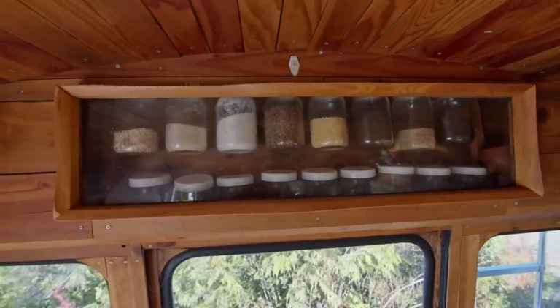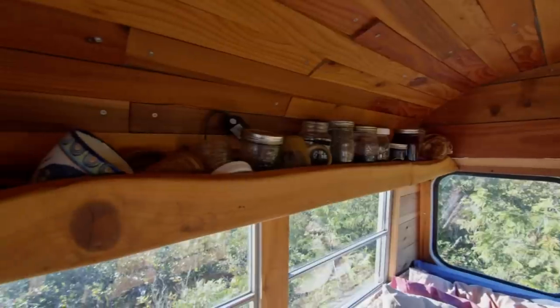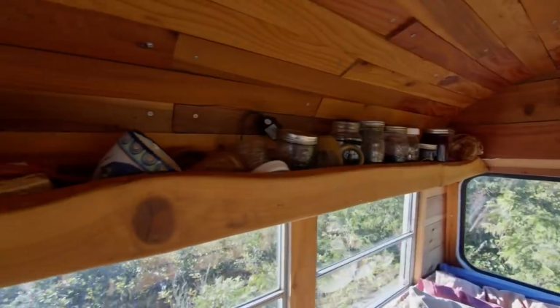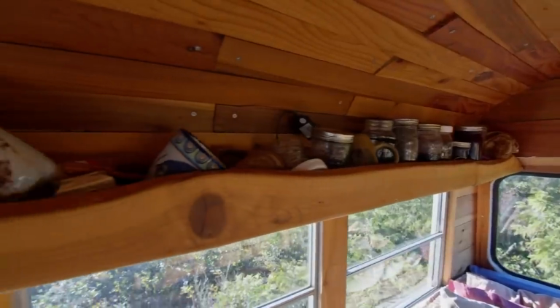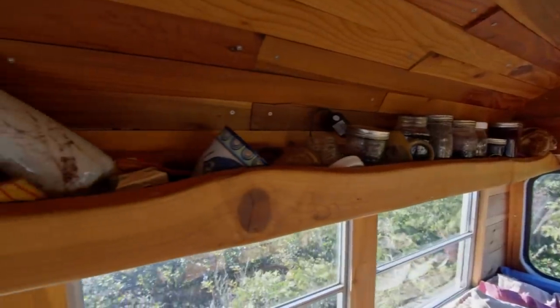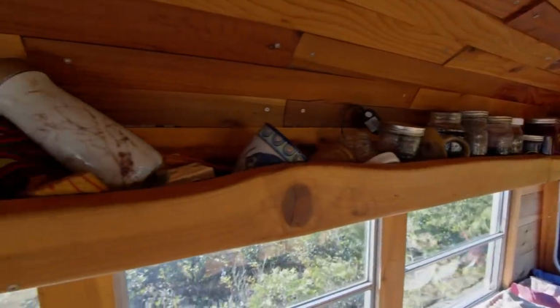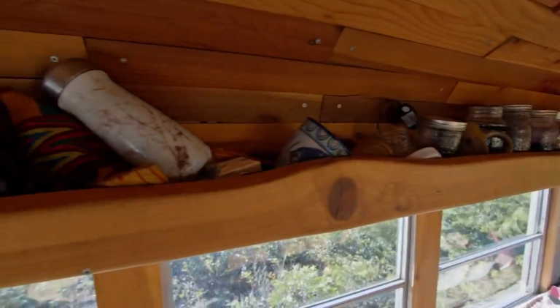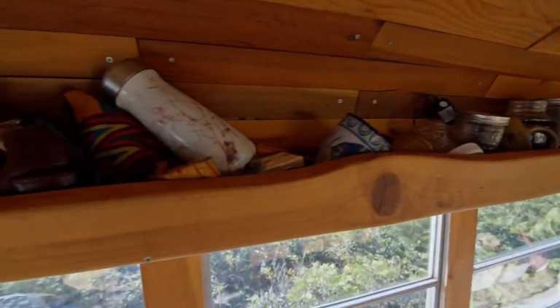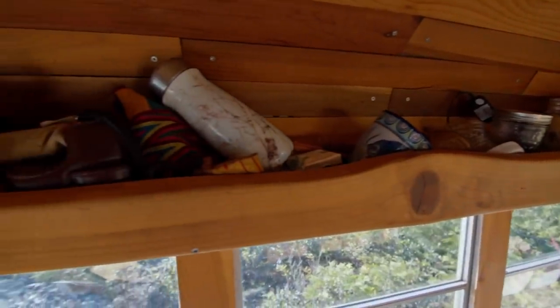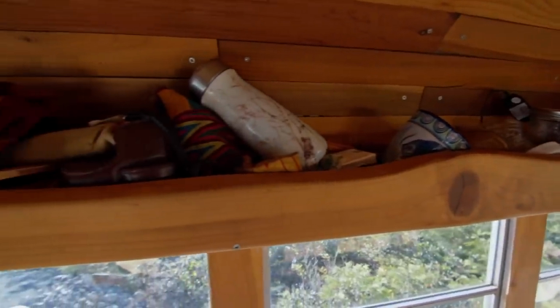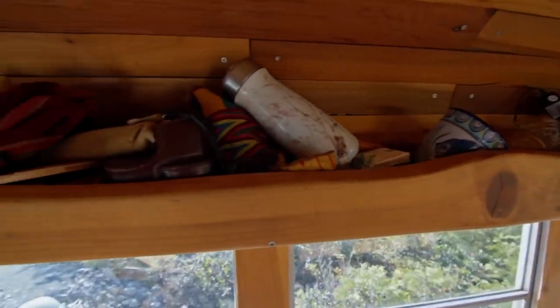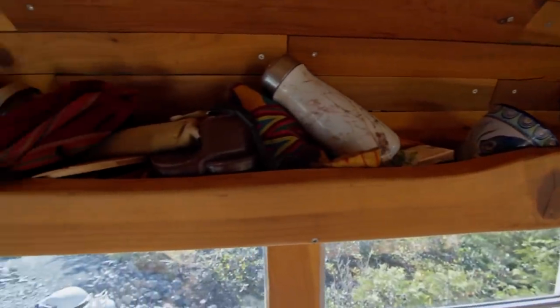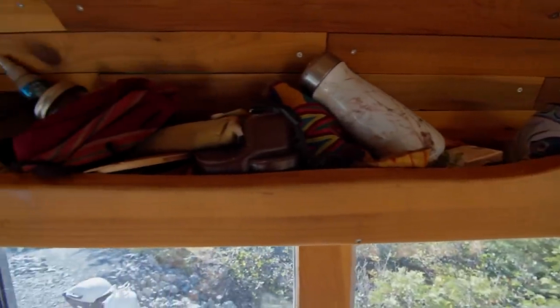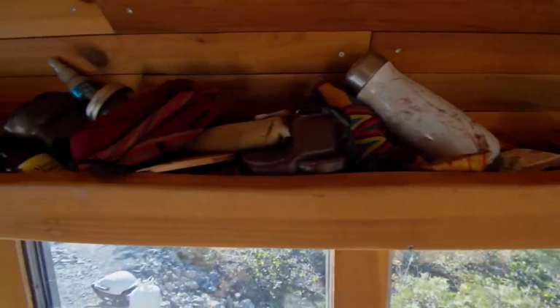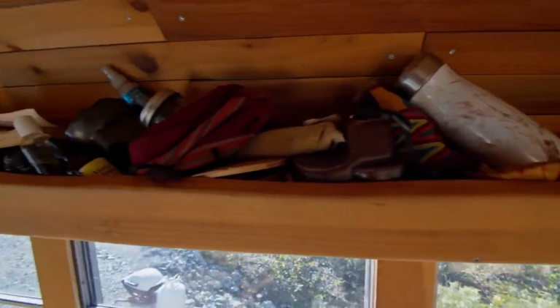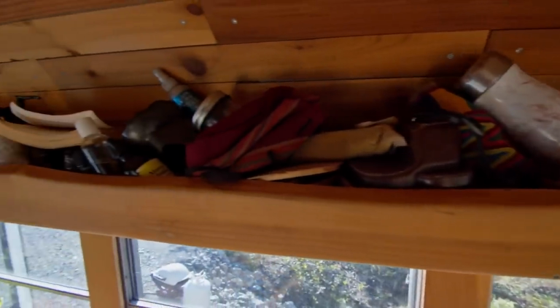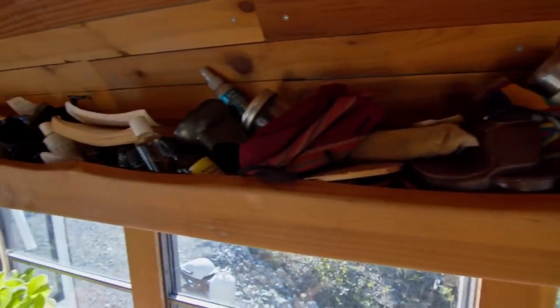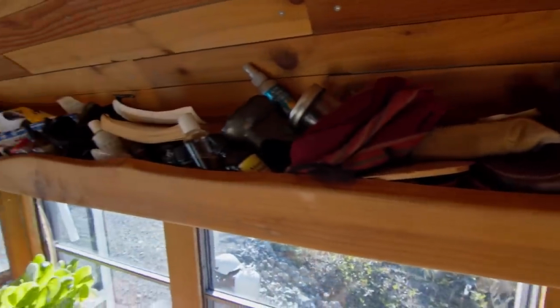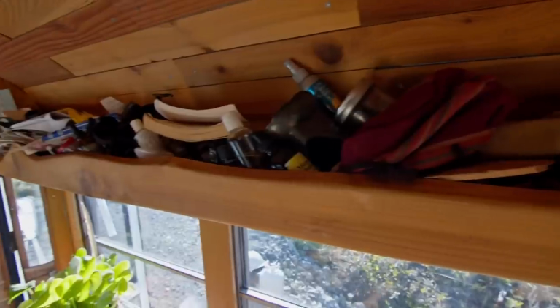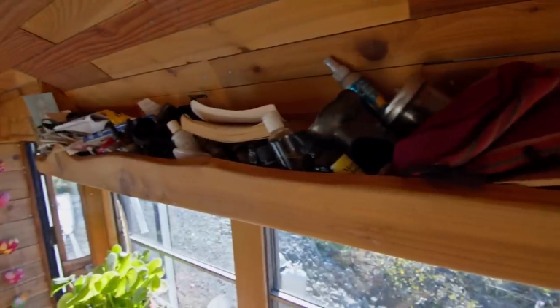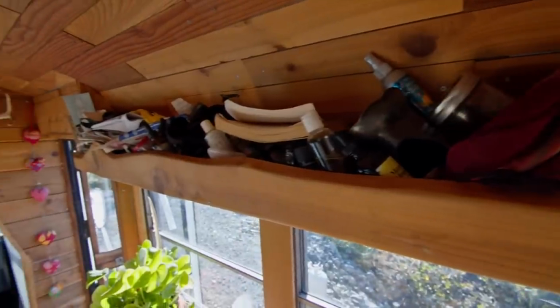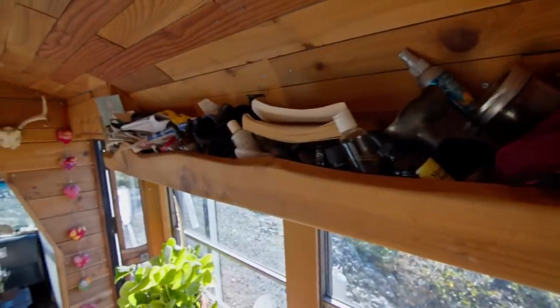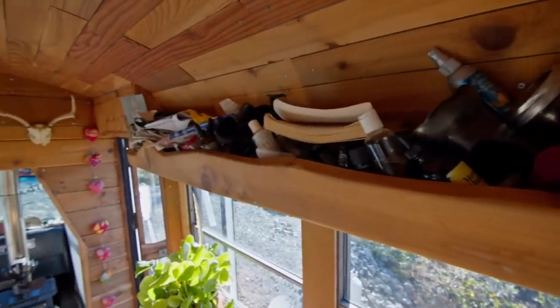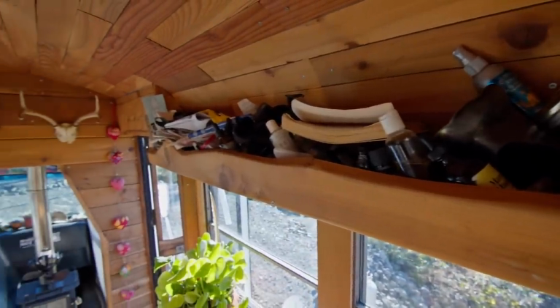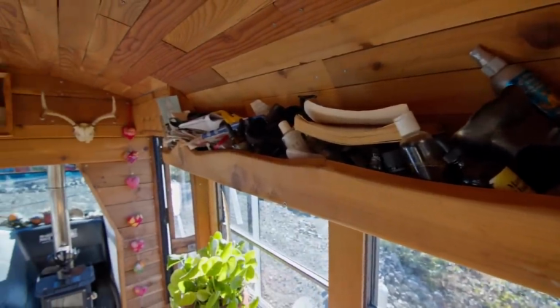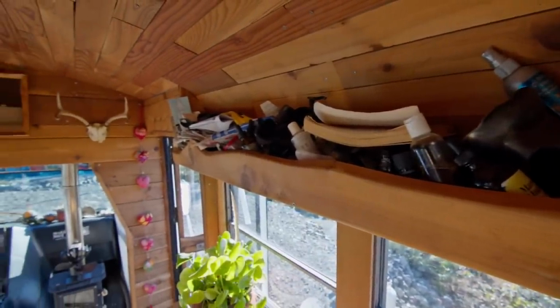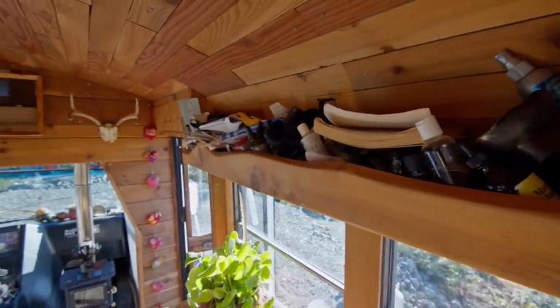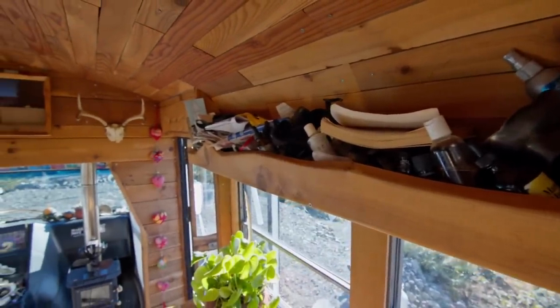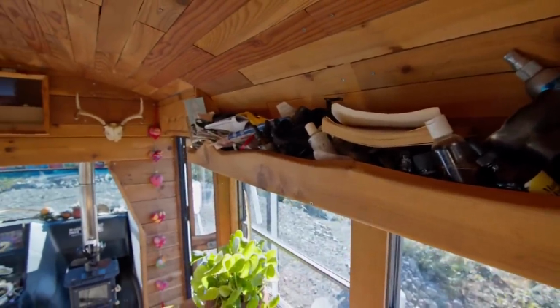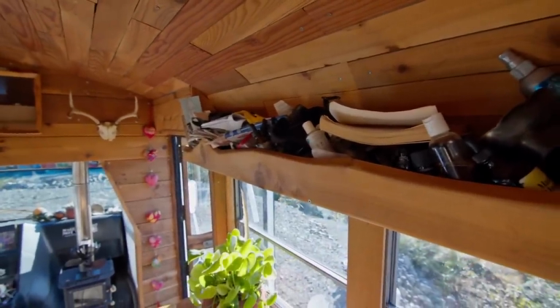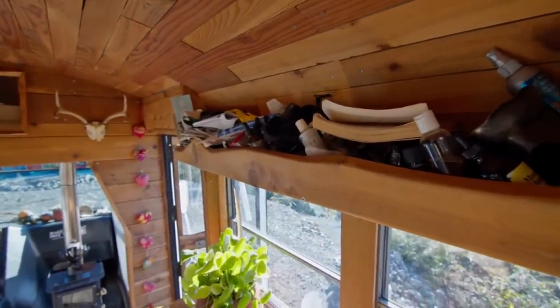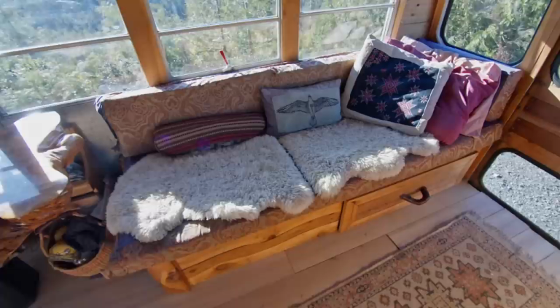The reason I chose ledges was to really keep the space open. I didn't want to close off anything — I wanted to keep all the light from the windows. It shows a bit of clutter but it's nice having the open areas. You can just throw stuff and it doesn't impact your headspace or actual living space.